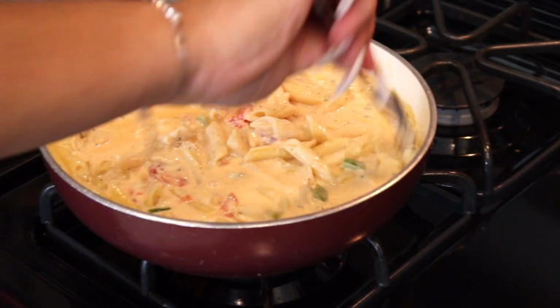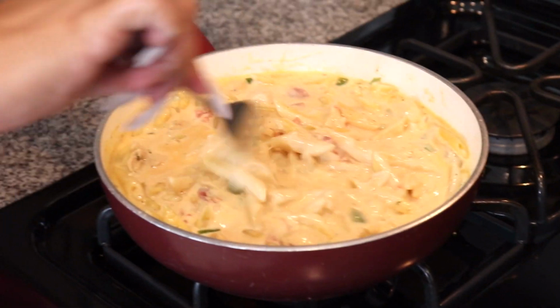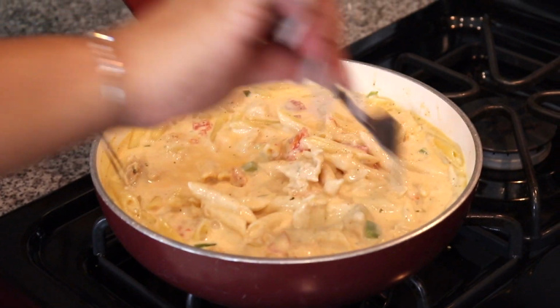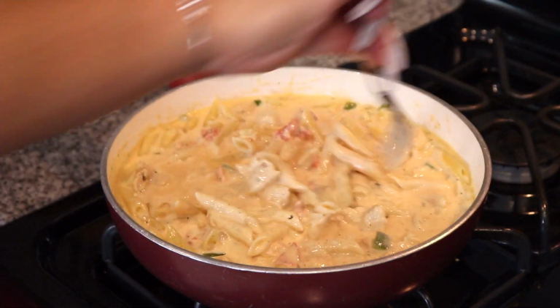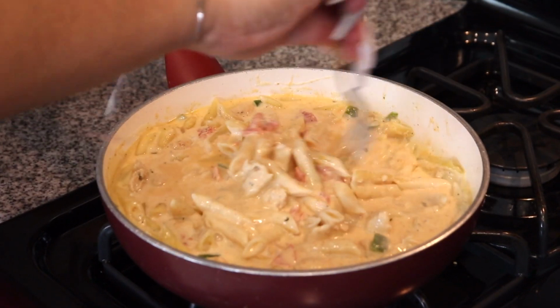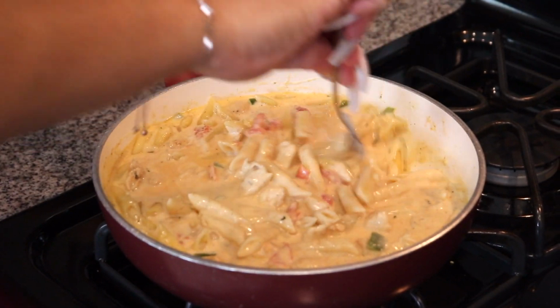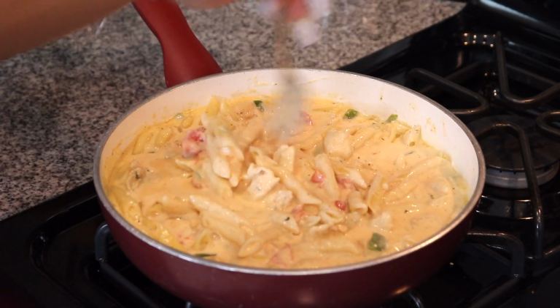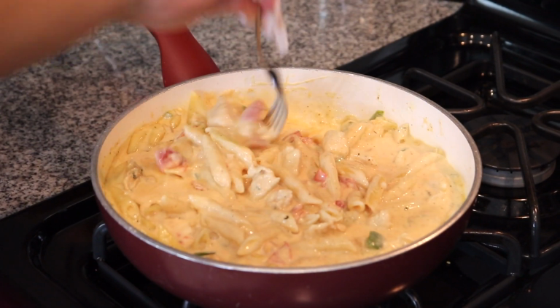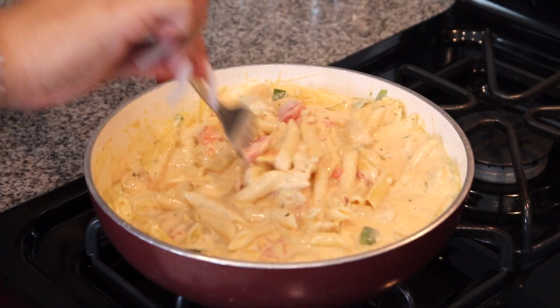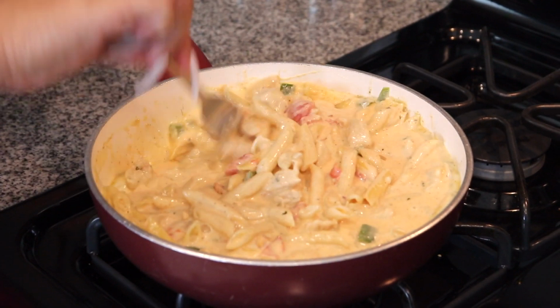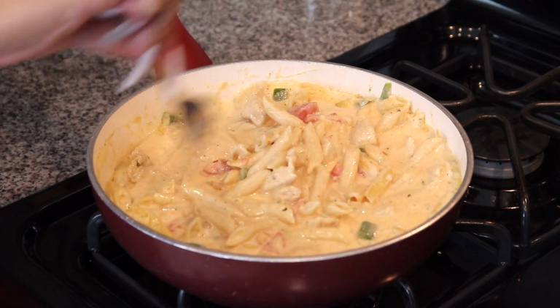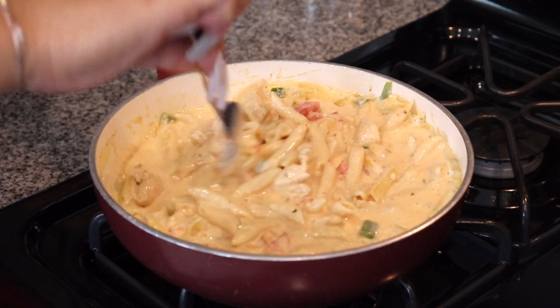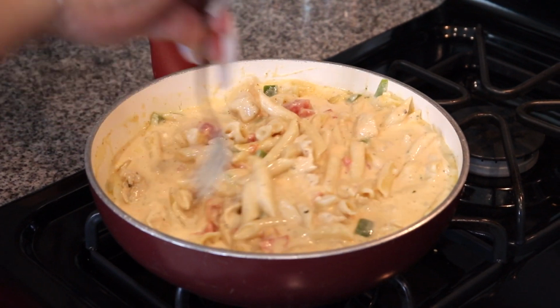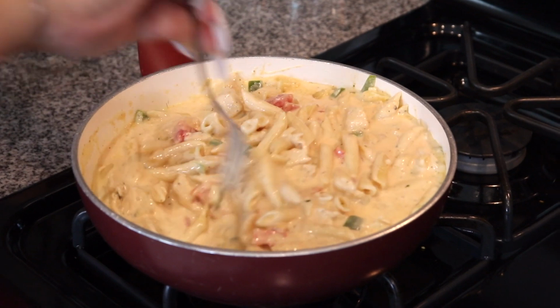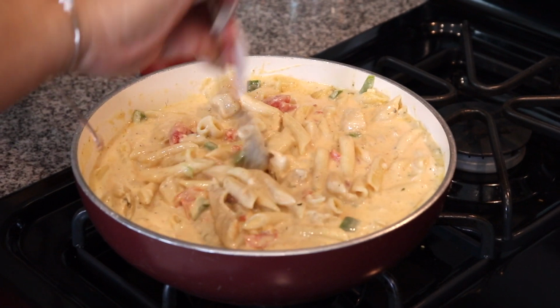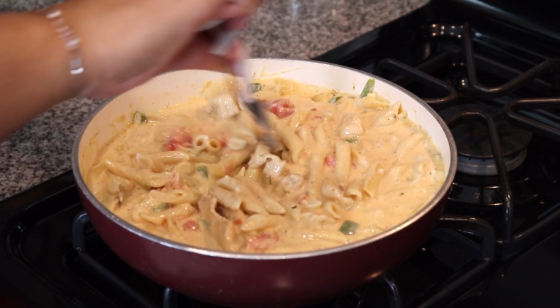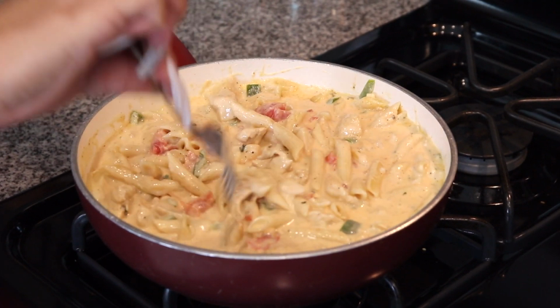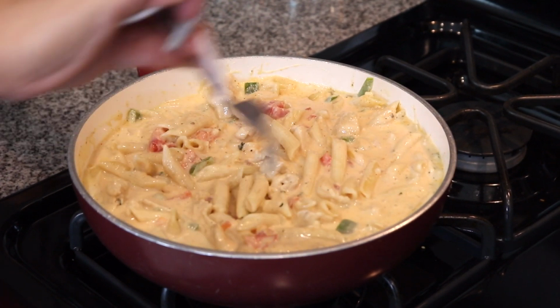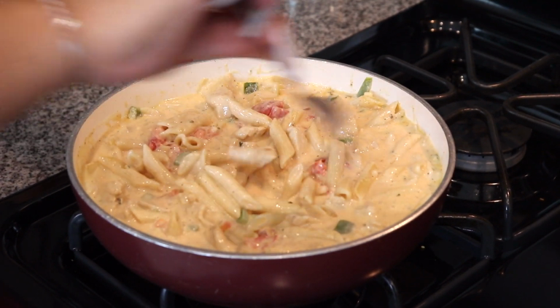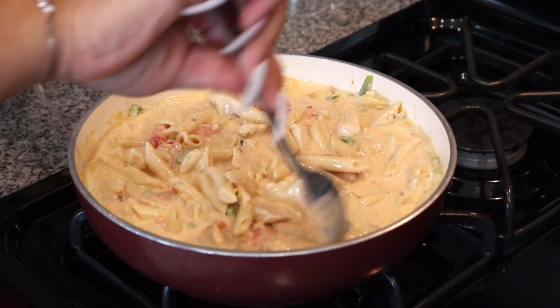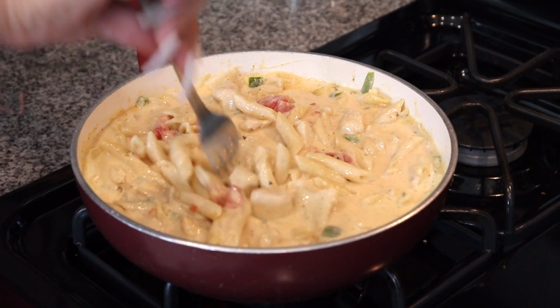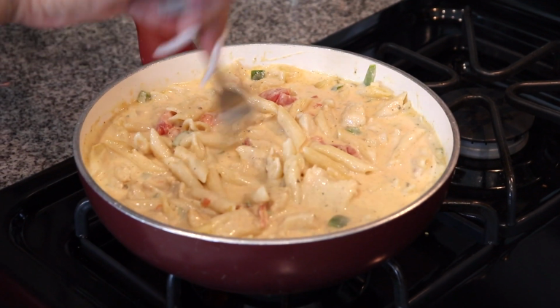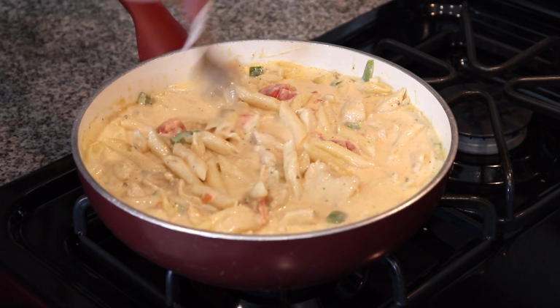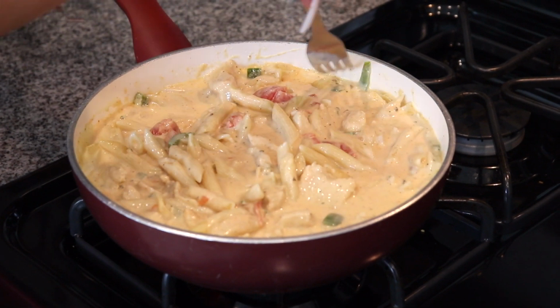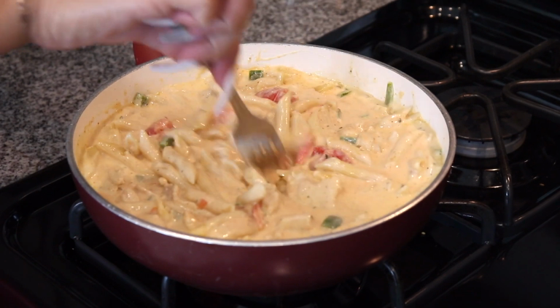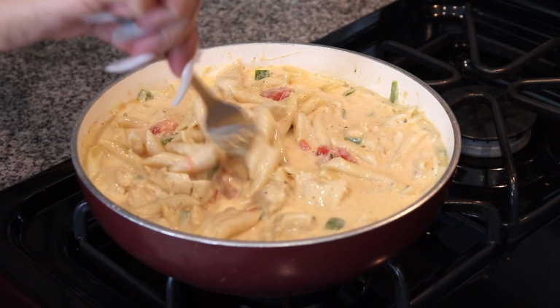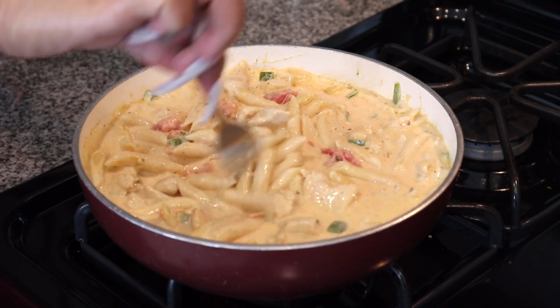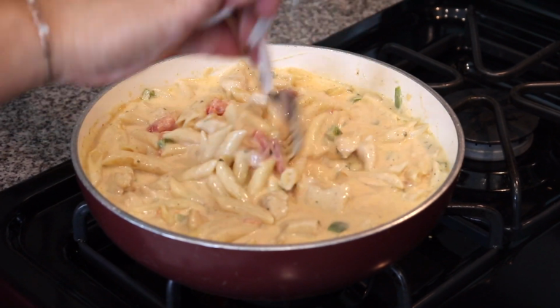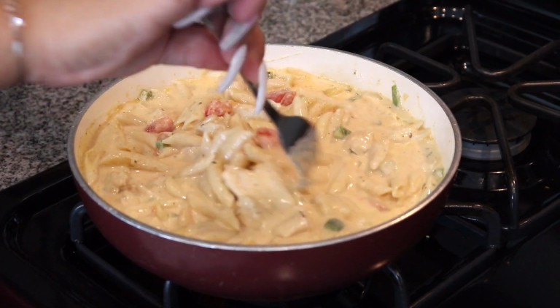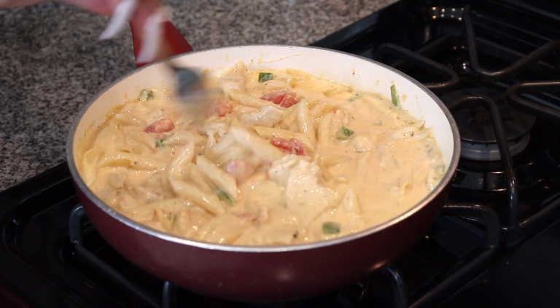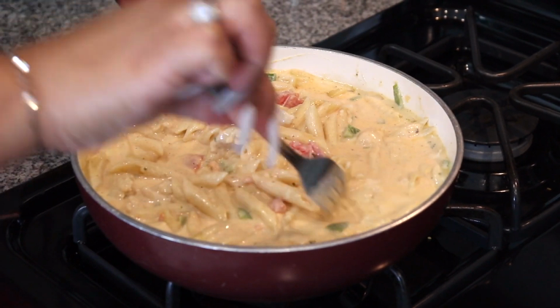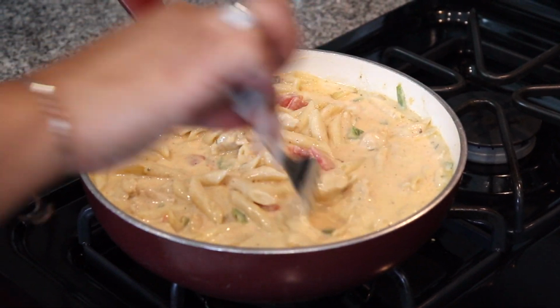So I'm back. I'm just gonna do my final mix through and it looks really good. It smells so good, you guys. I'm gonna plate it and I'm gonna see how this turned out — do a little taste test.